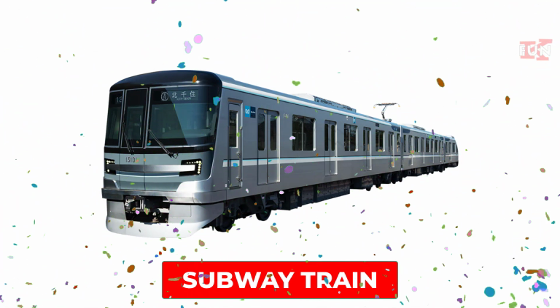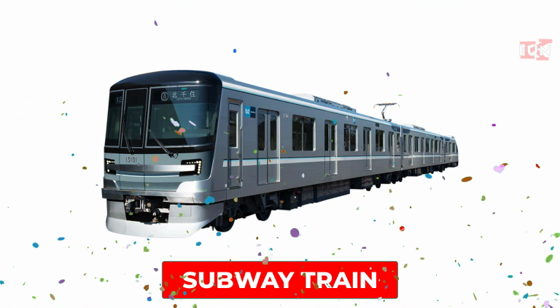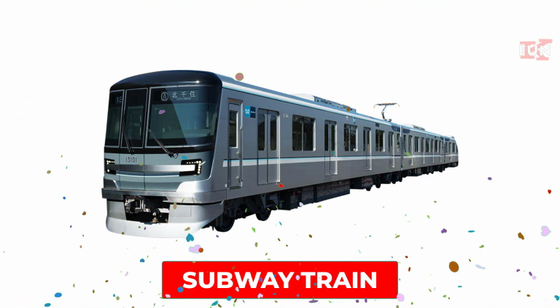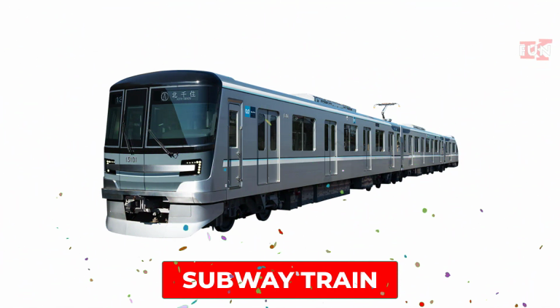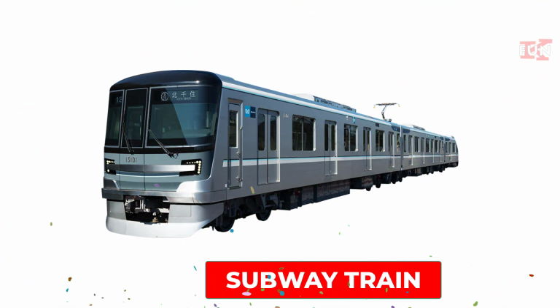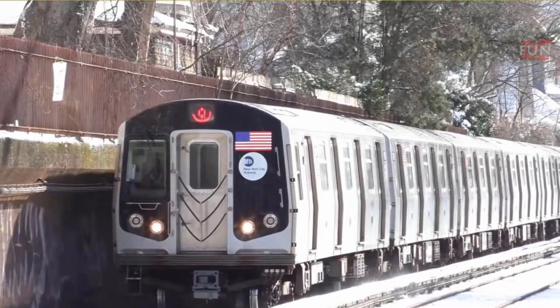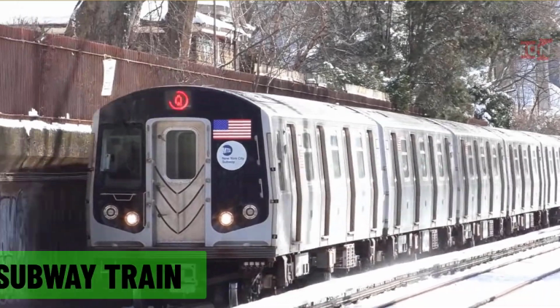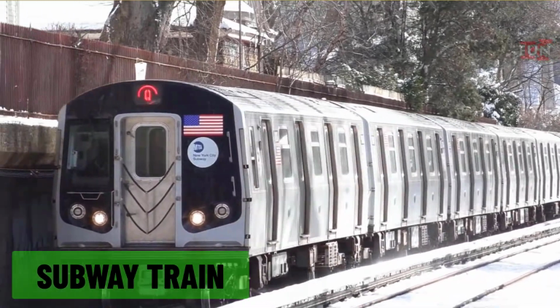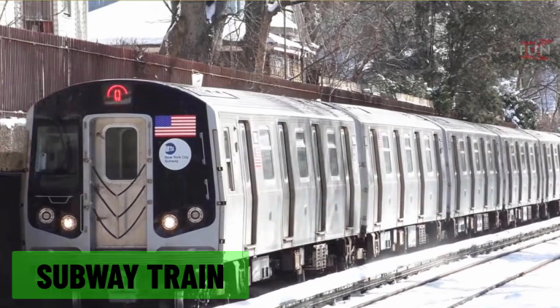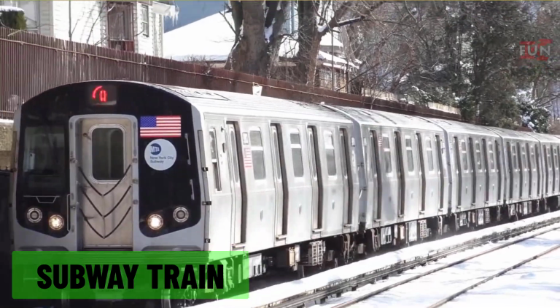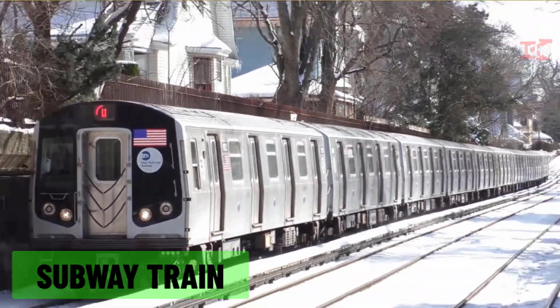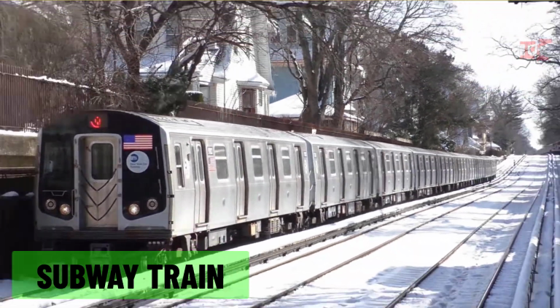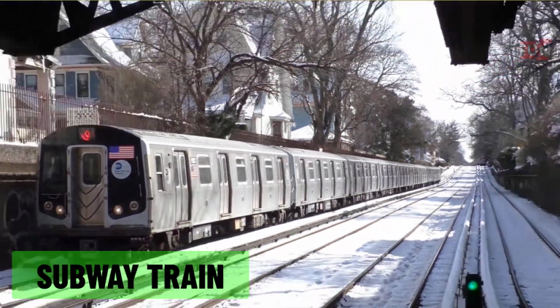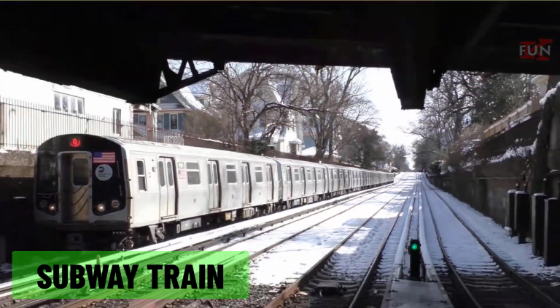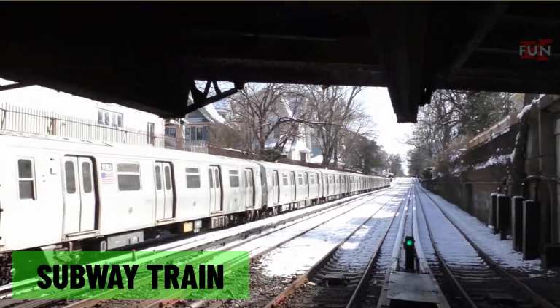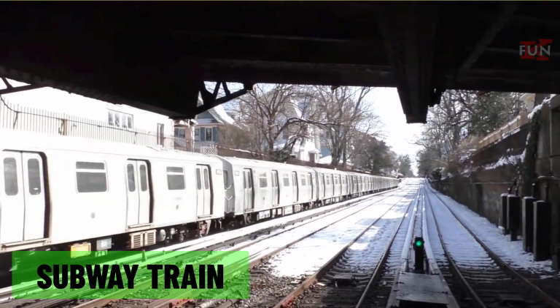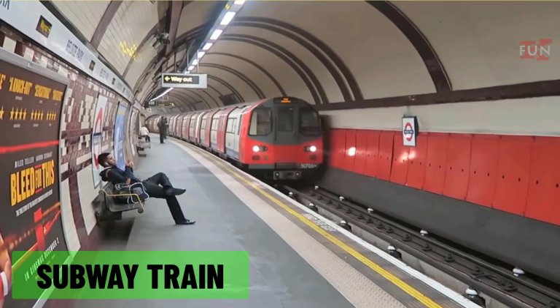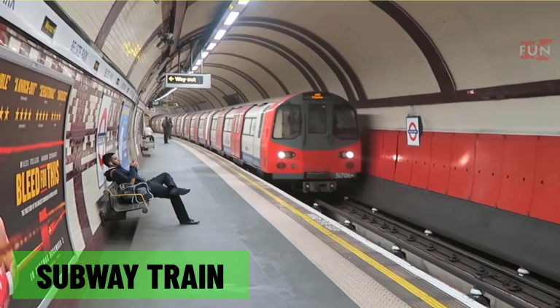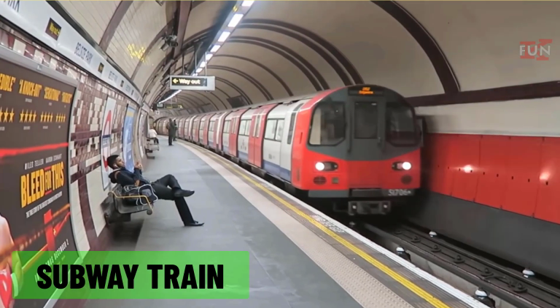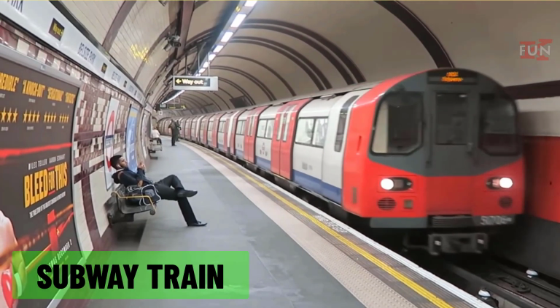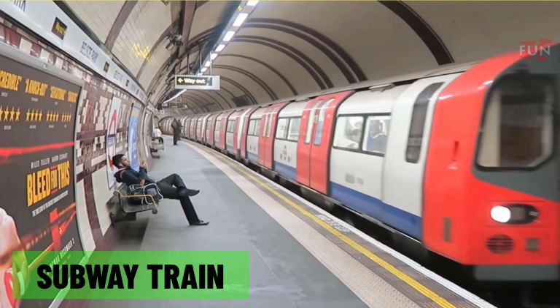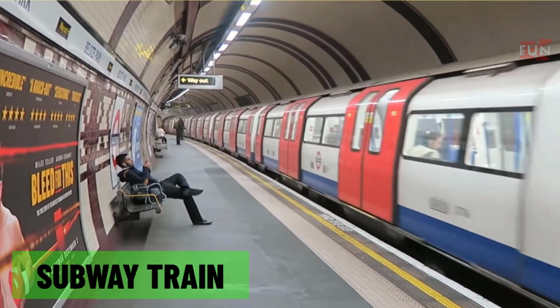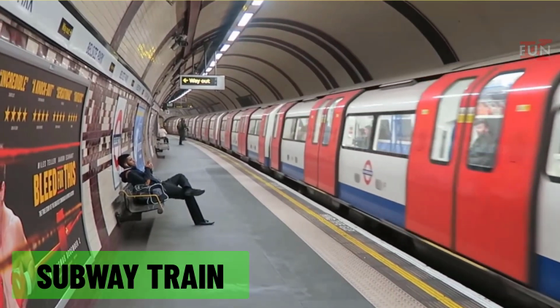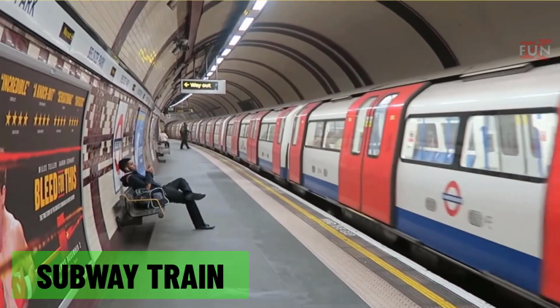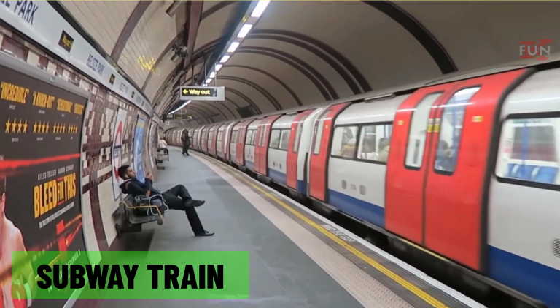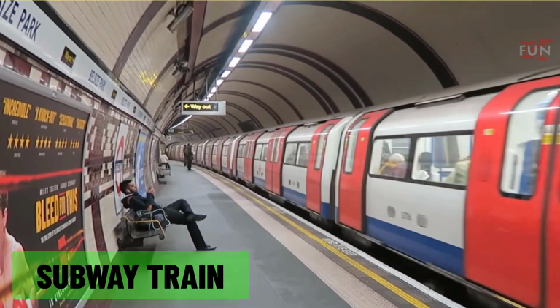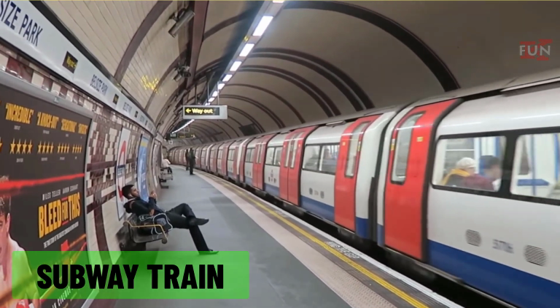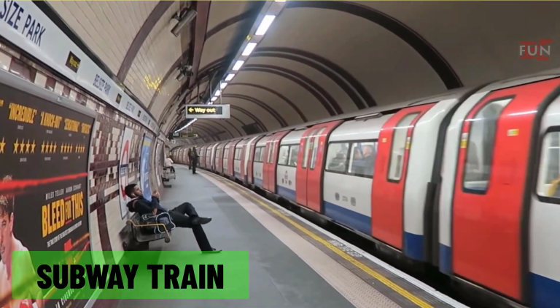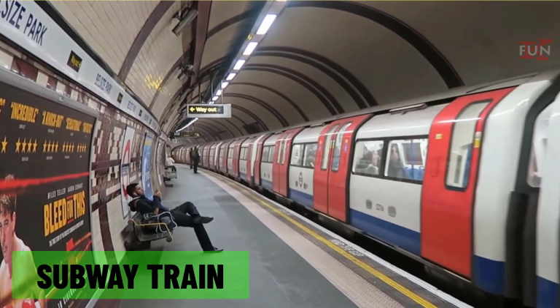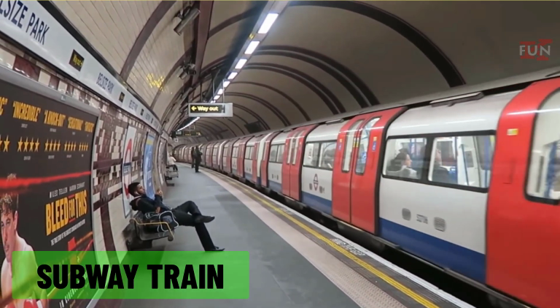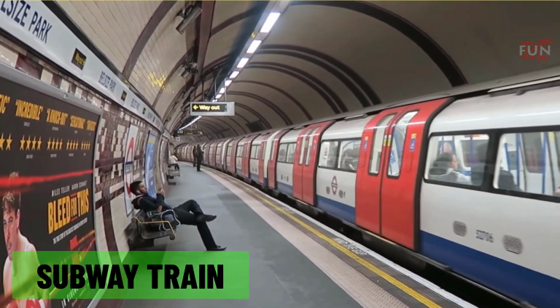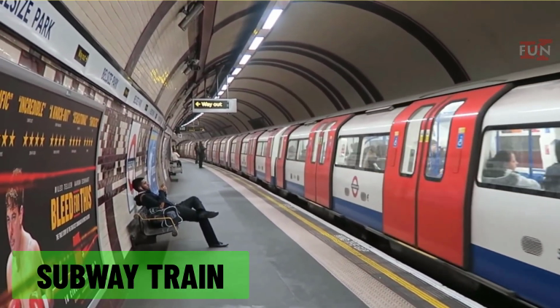Subway train: an underground or elevated train system designed for rapid transit in urban areas, commonly used for commuting within cities.